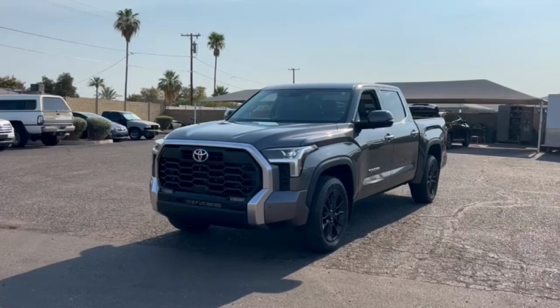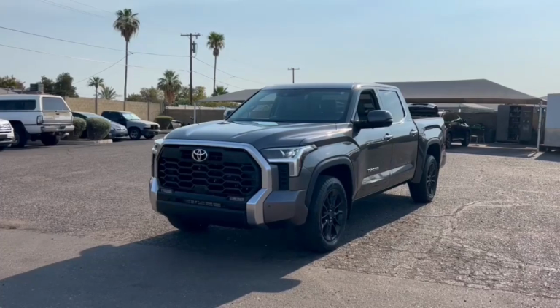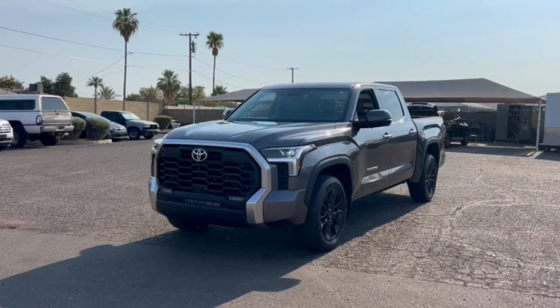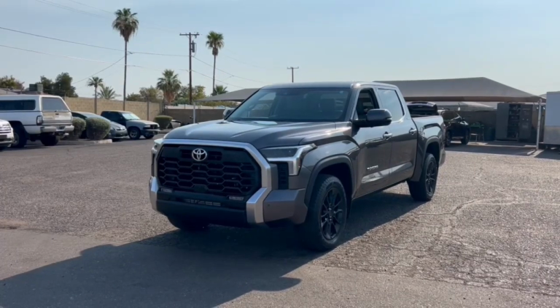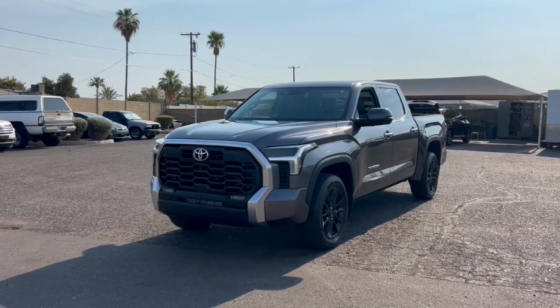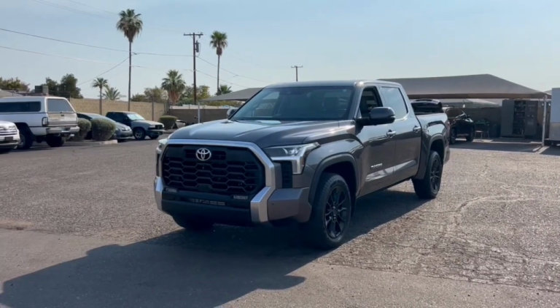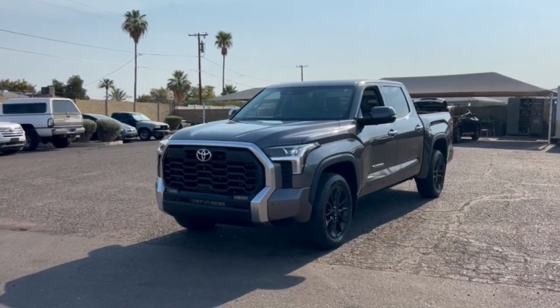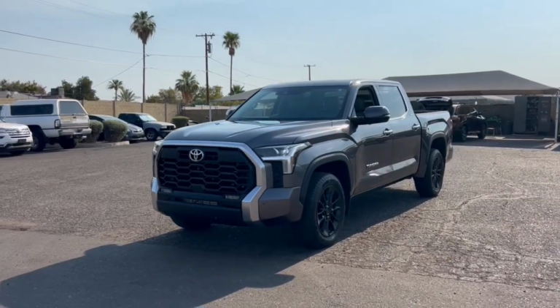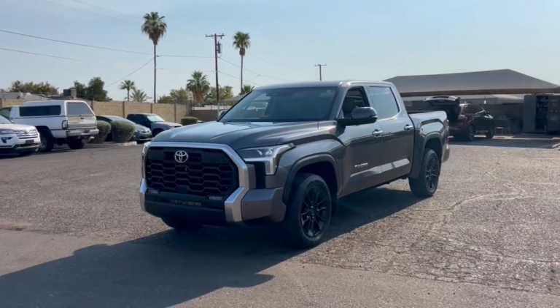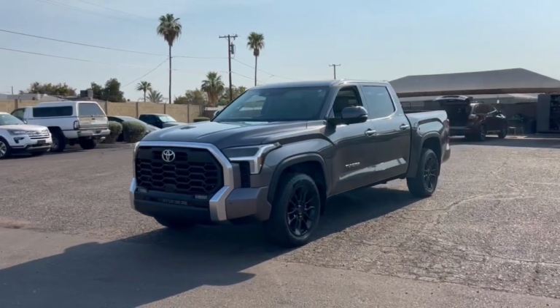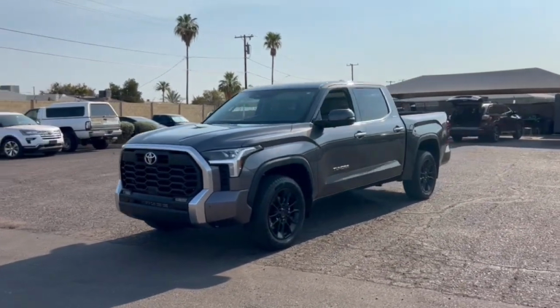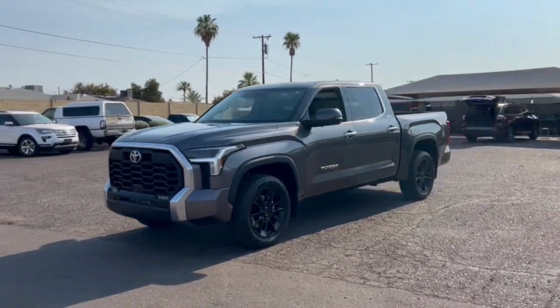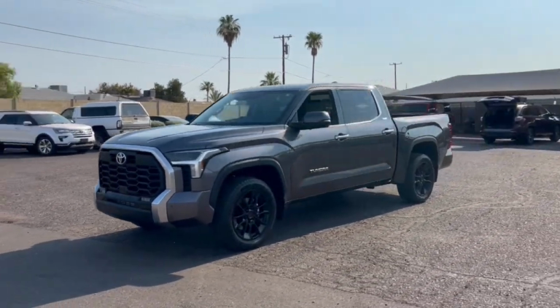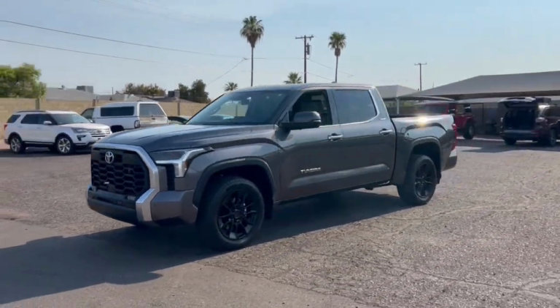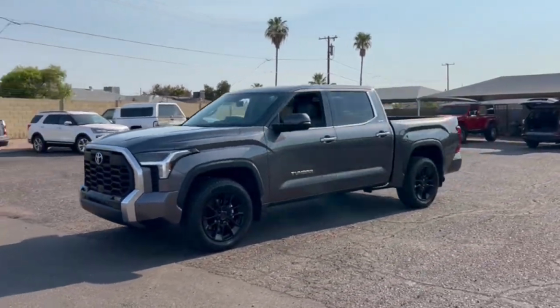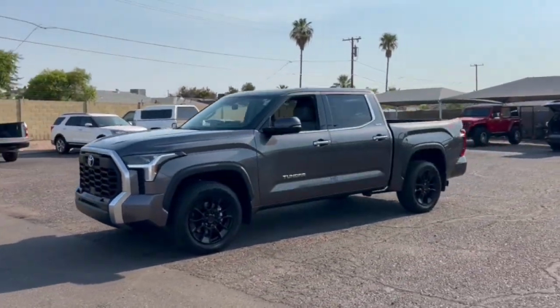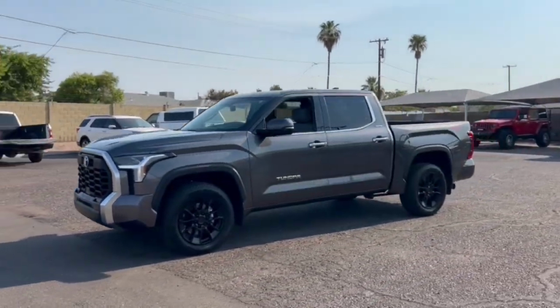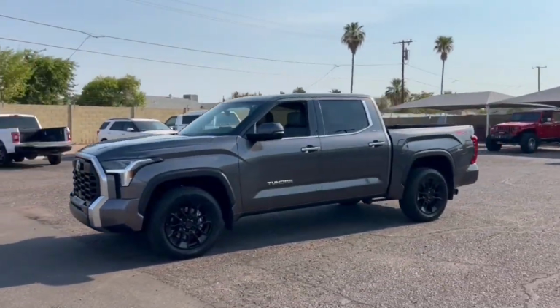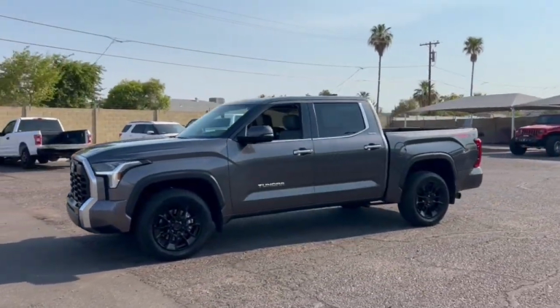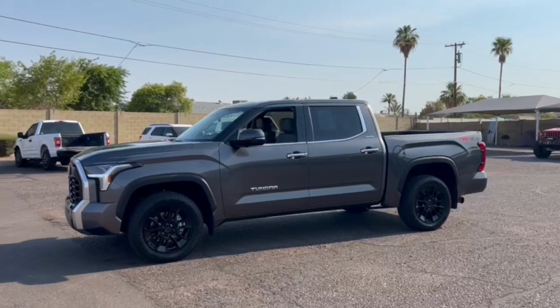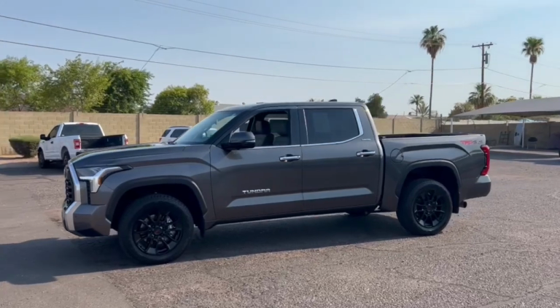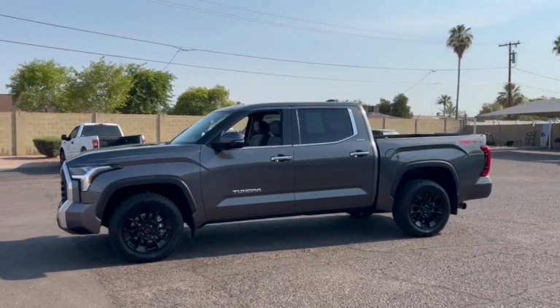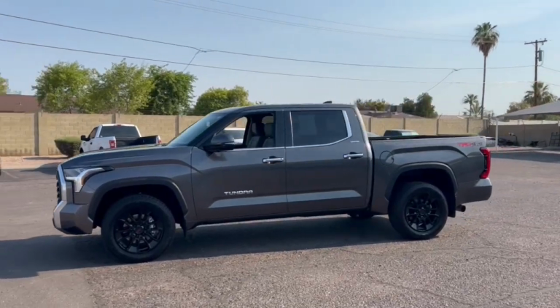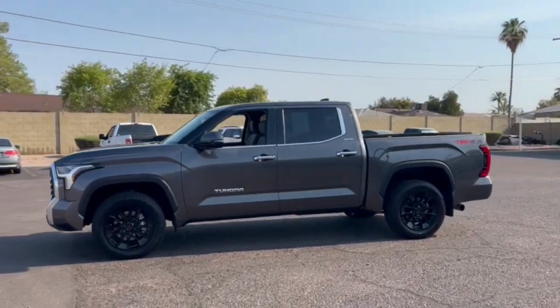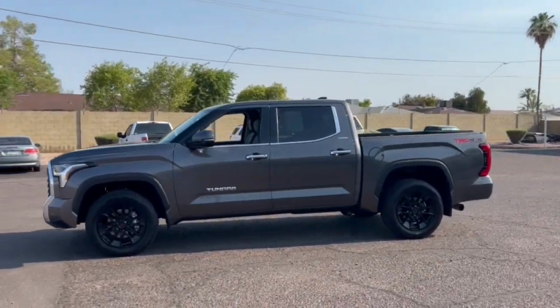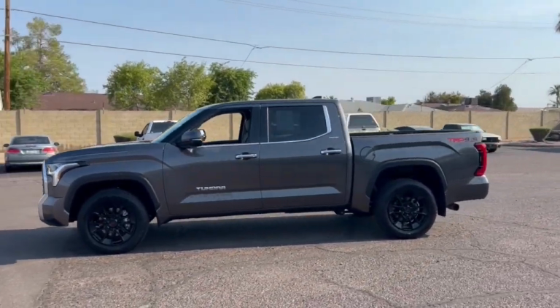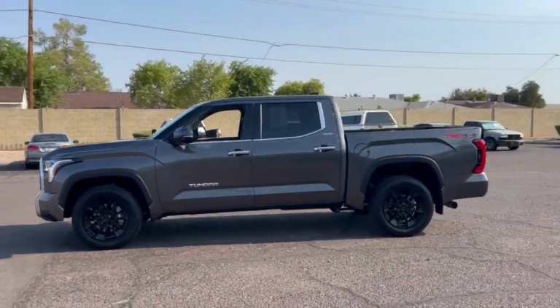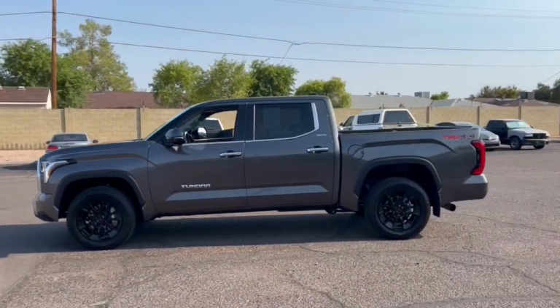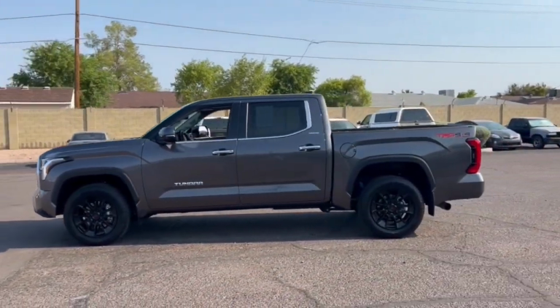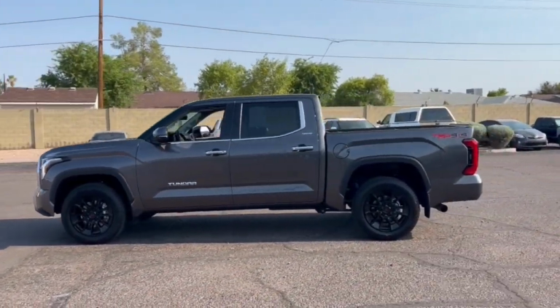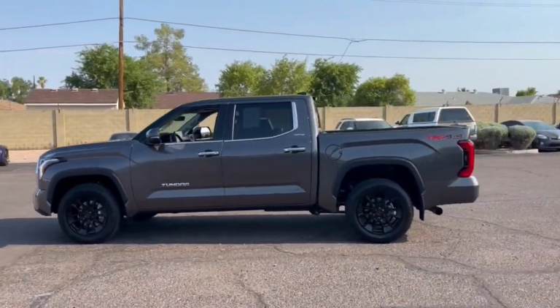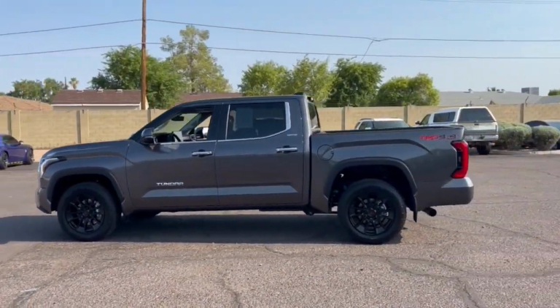You just found the 2022 Toyota Tundra. With less than 20,000 miles on the odometer, this vehicle provides excellent value.